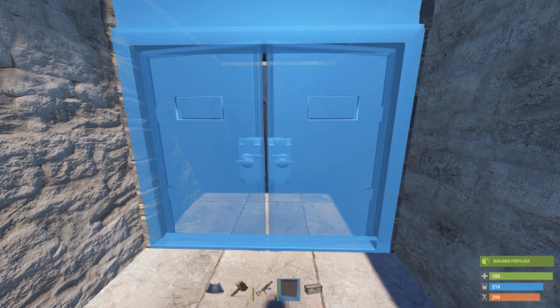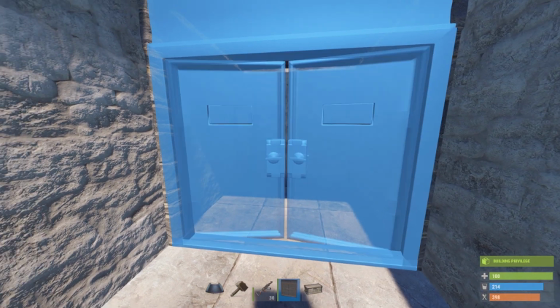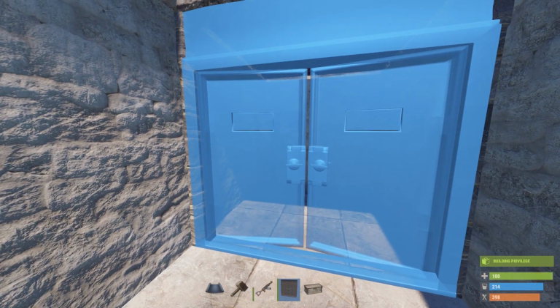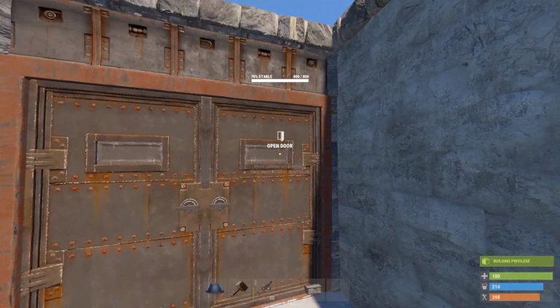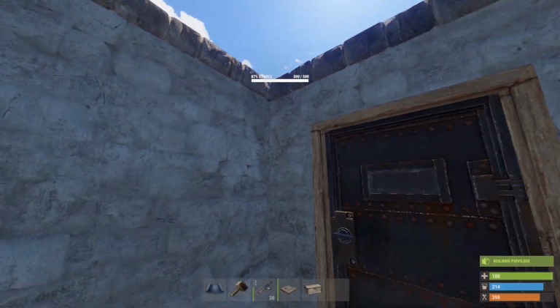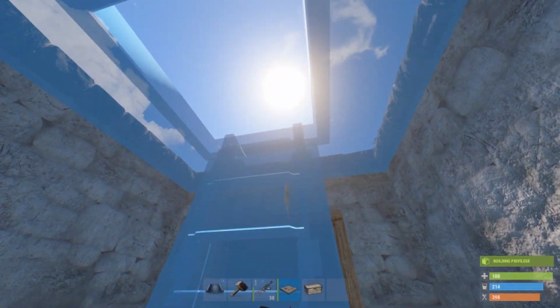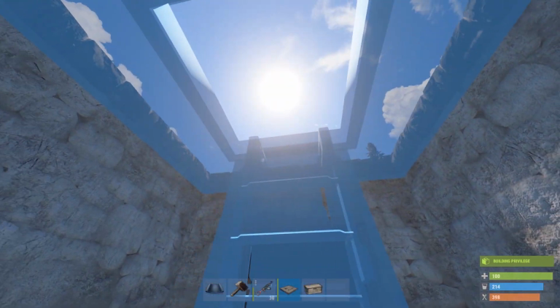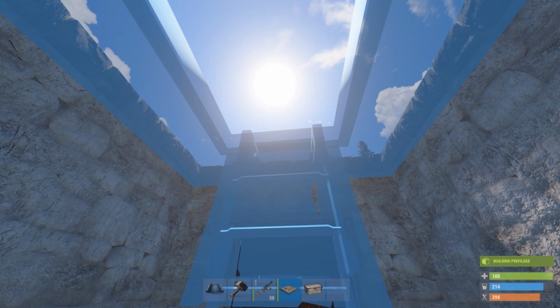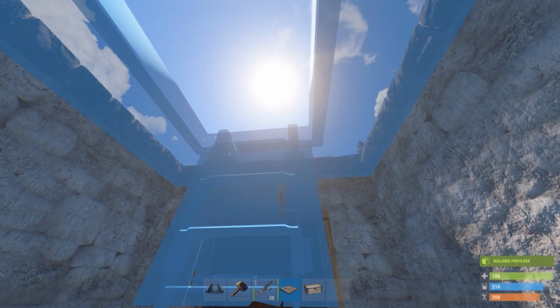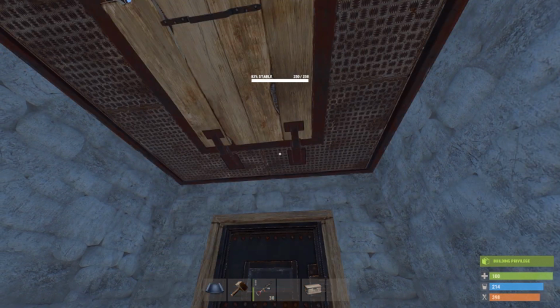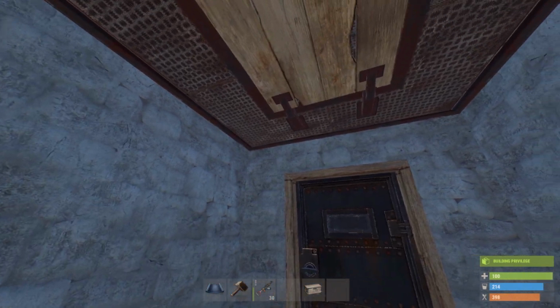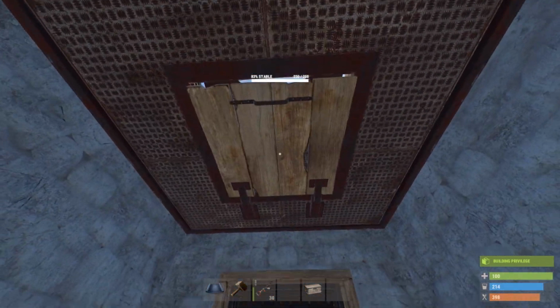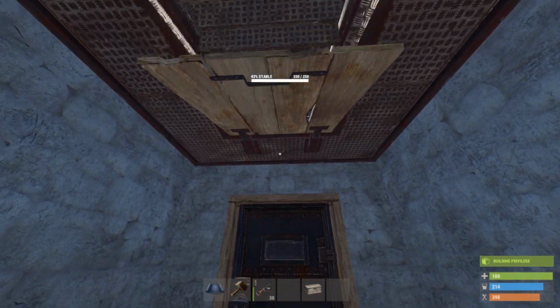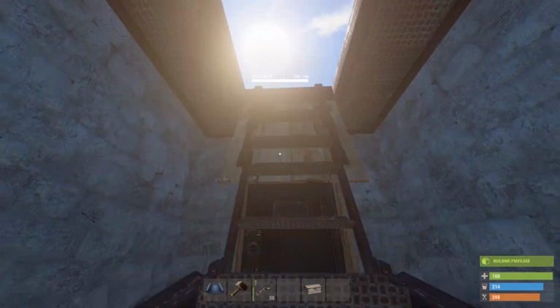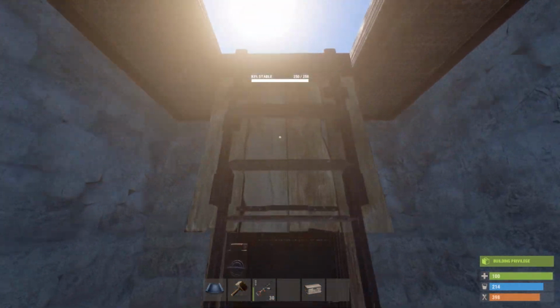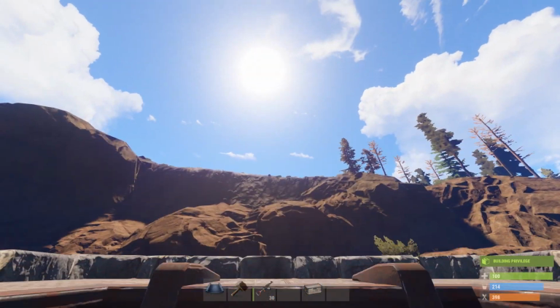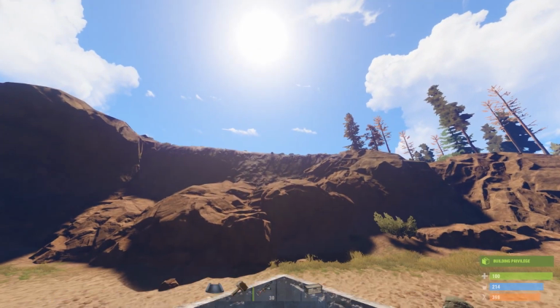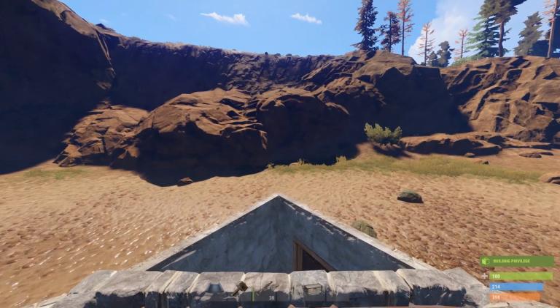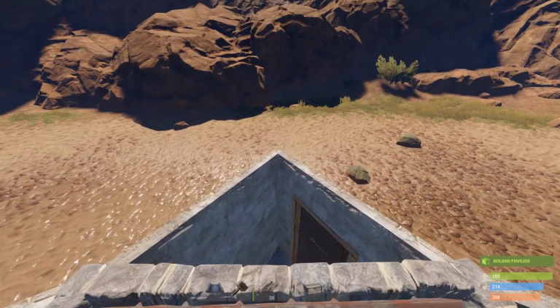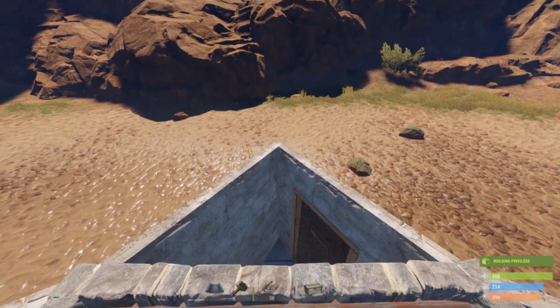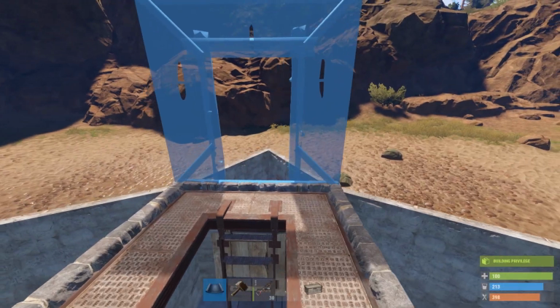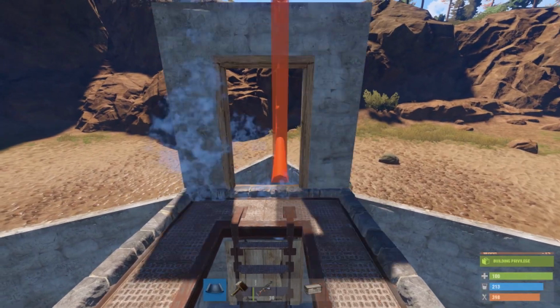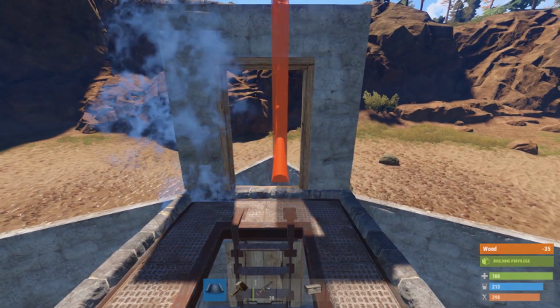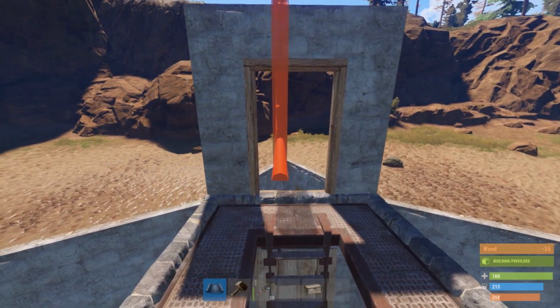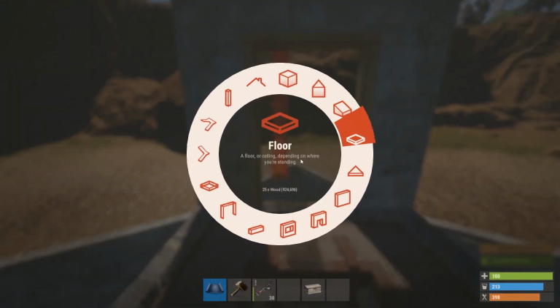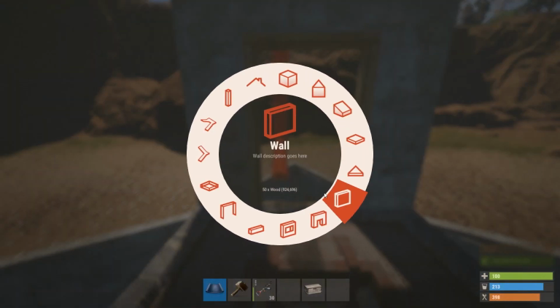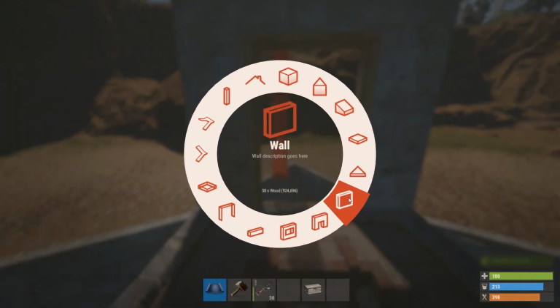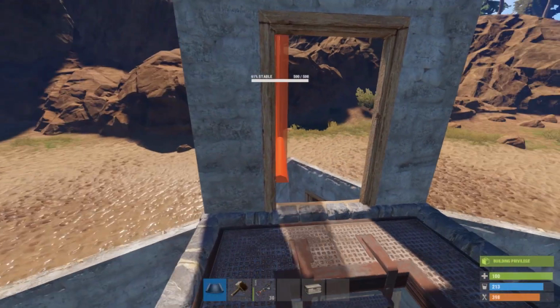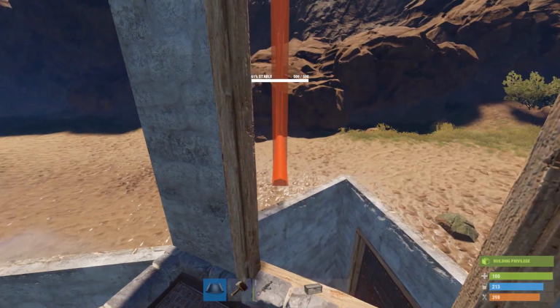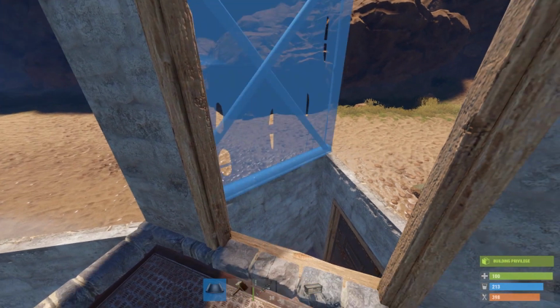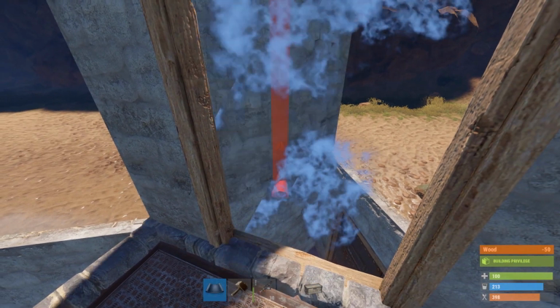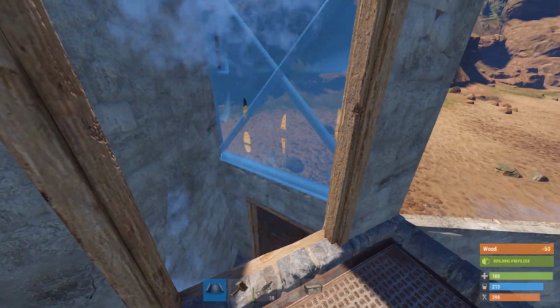Hang your double door and now we can go to the next level. Set up a doorway and wall everything off again.